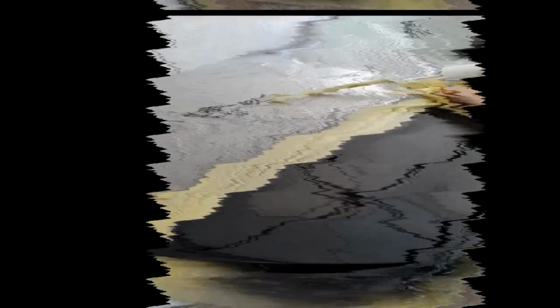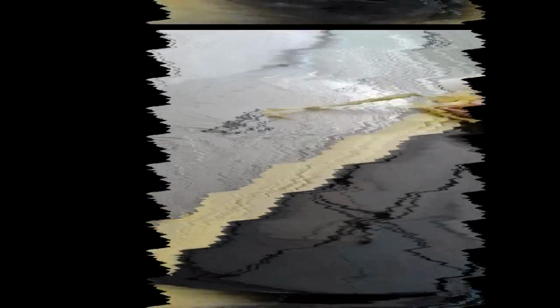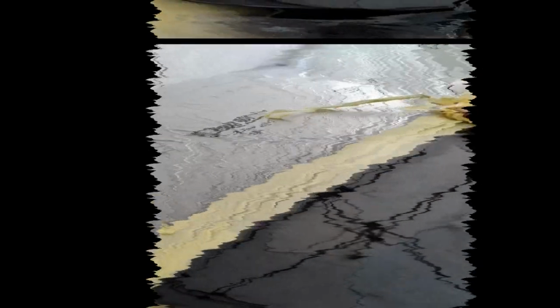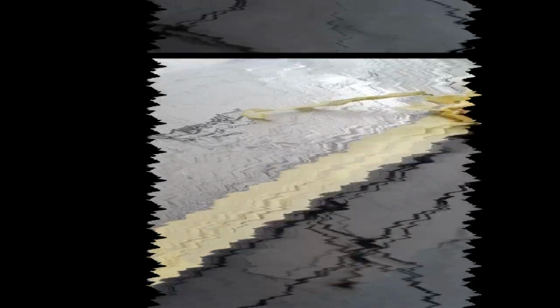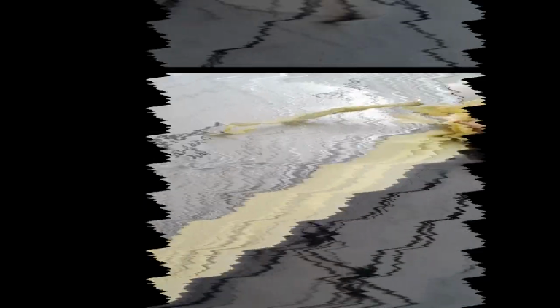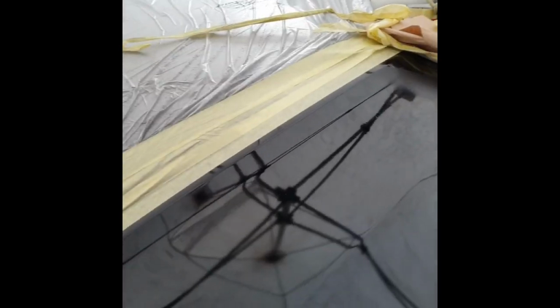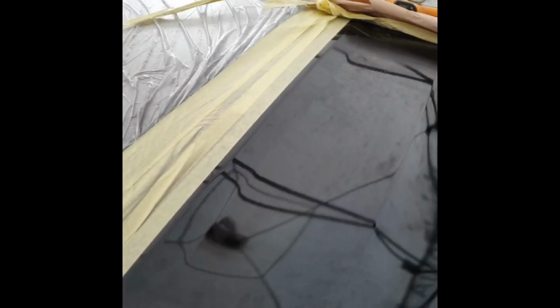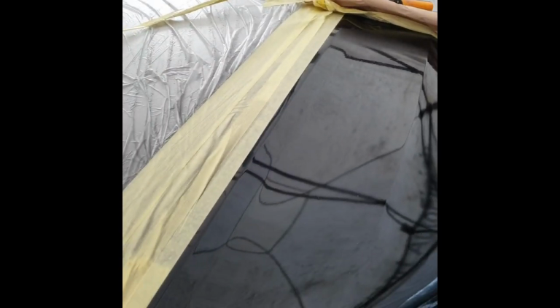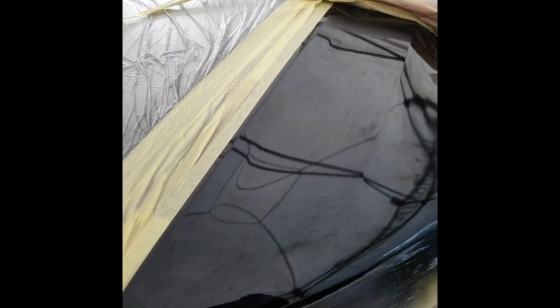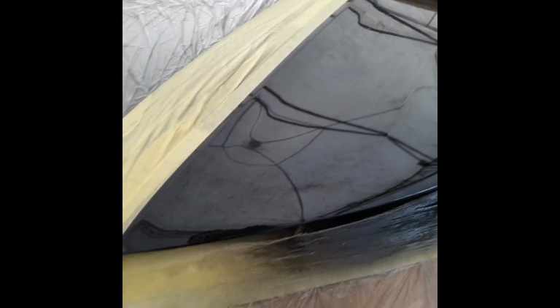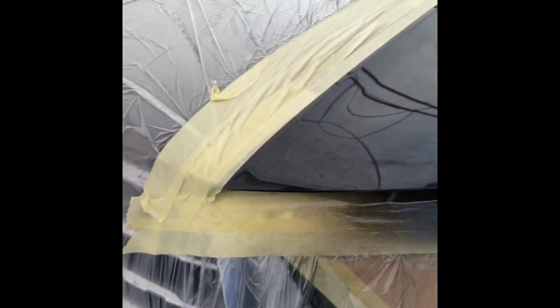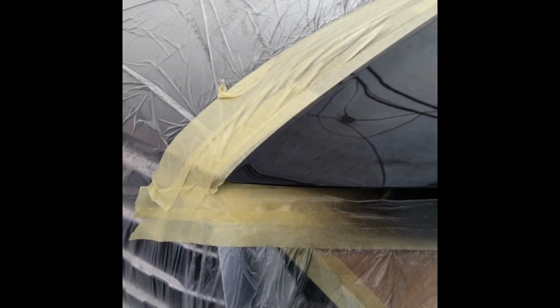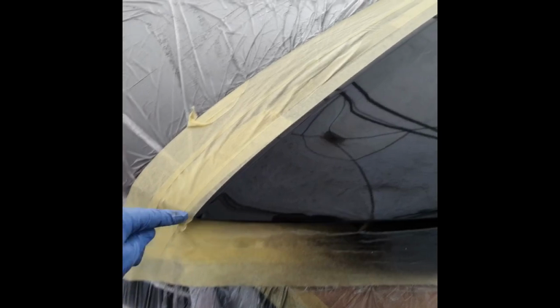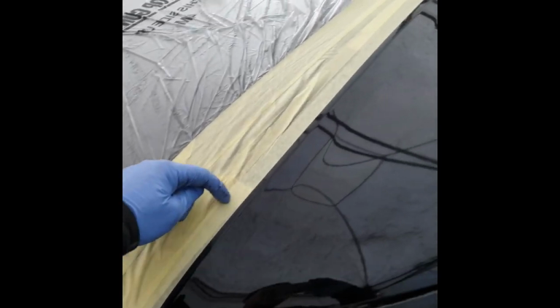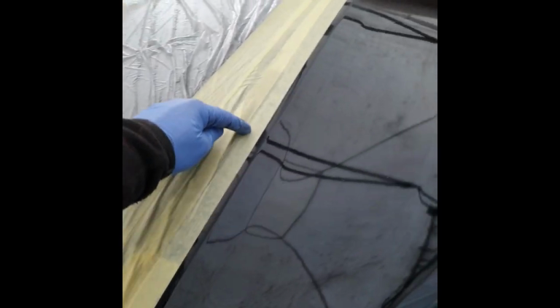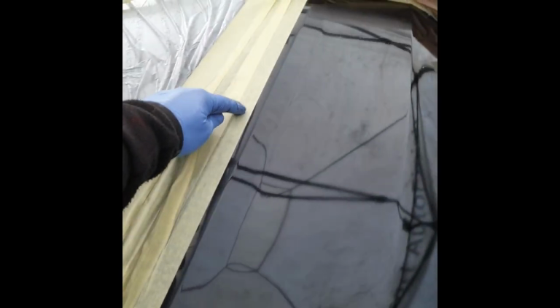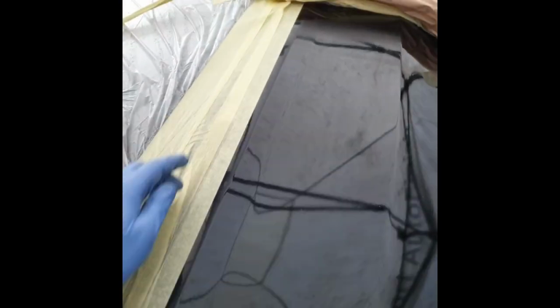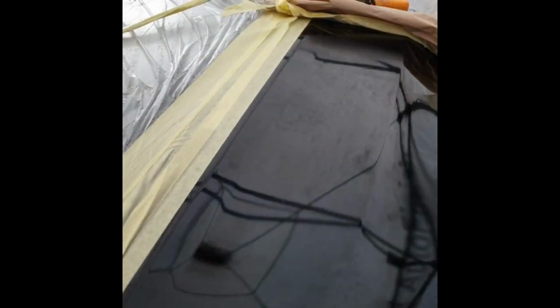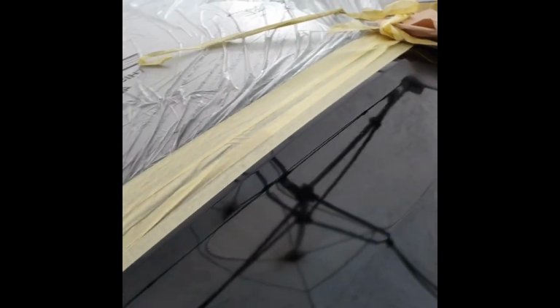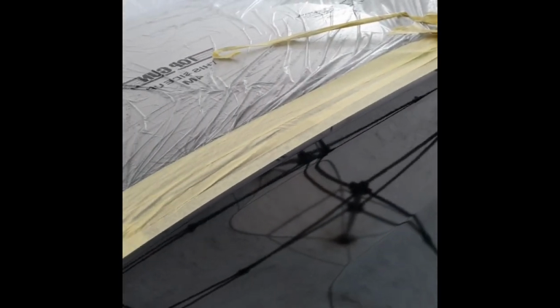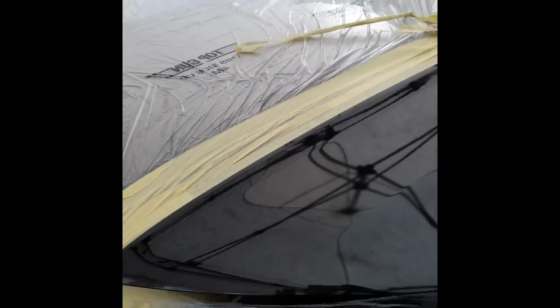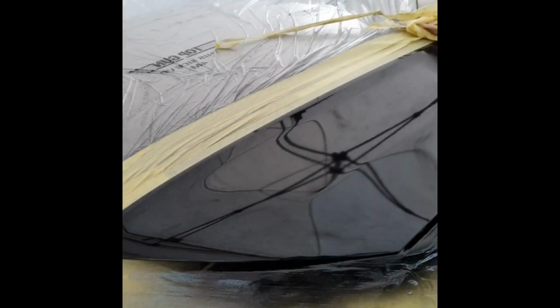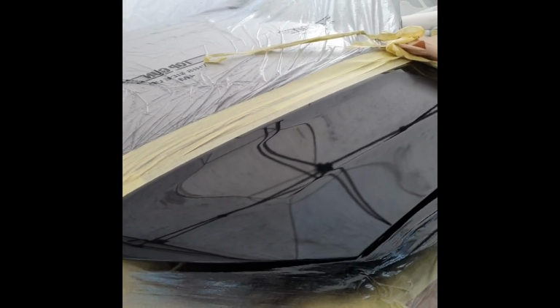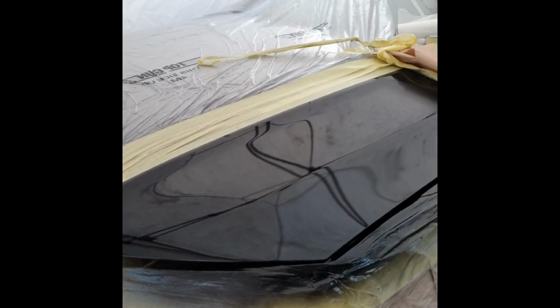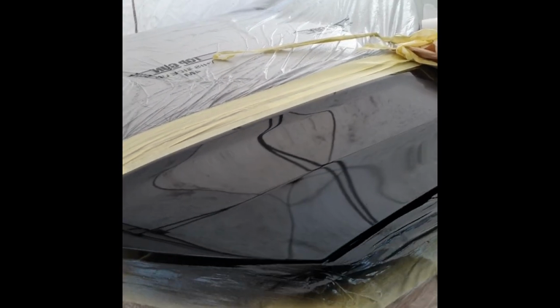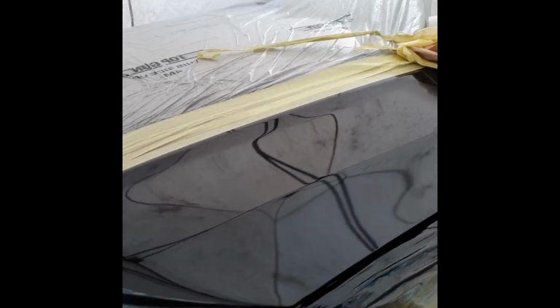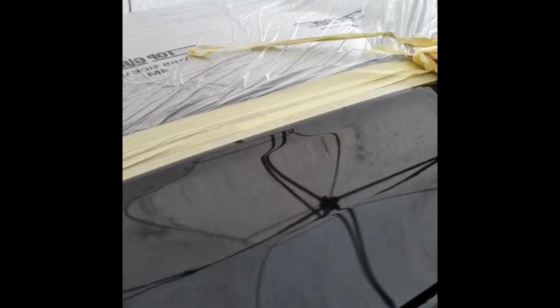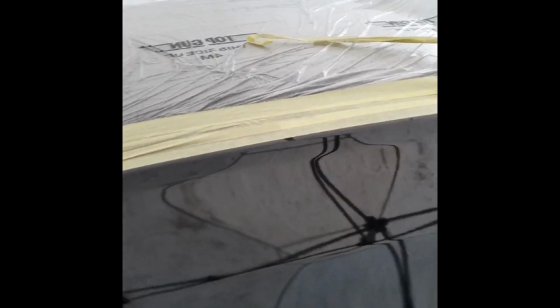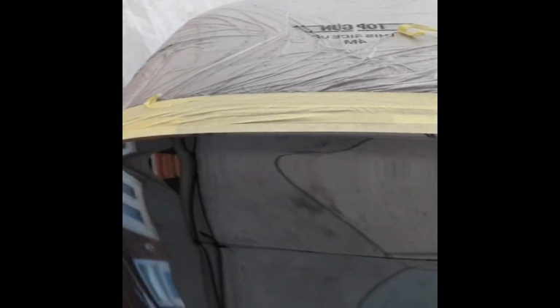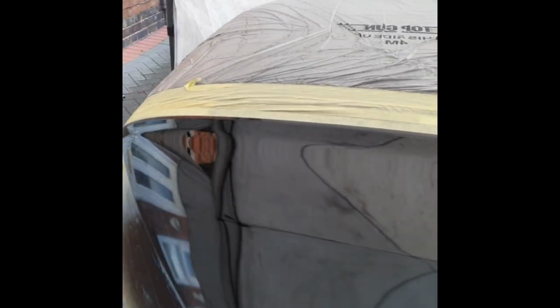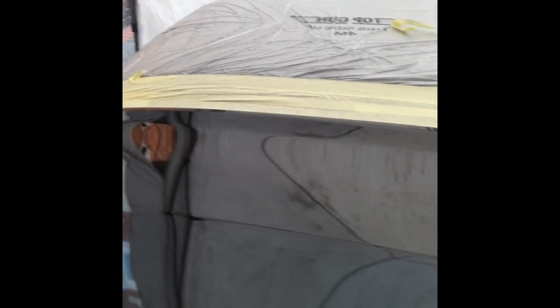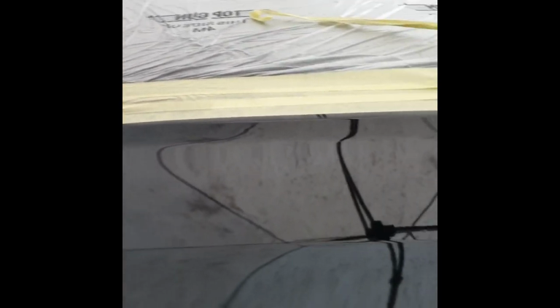Right then, so I've done a smart repair on this bonnet. We've took it up to the swage line. I wouldn't normally do bonnets, but I've took this one on. It'll come out alright when it's done.